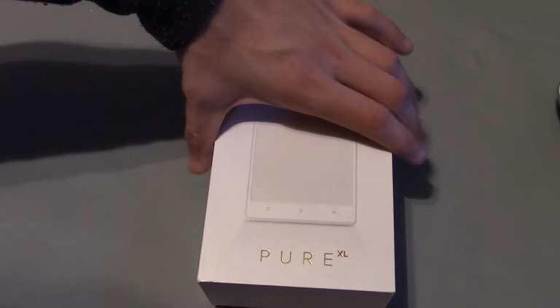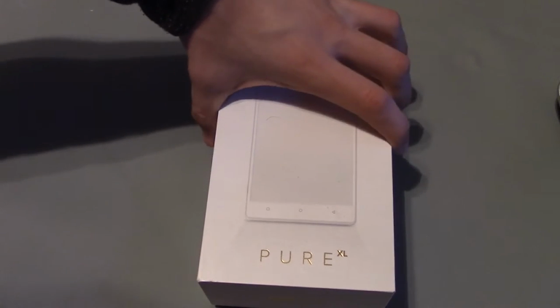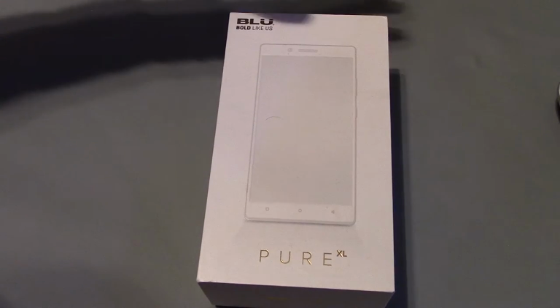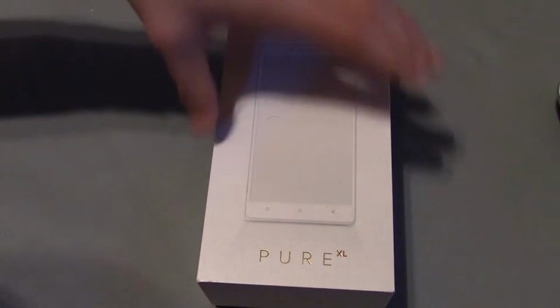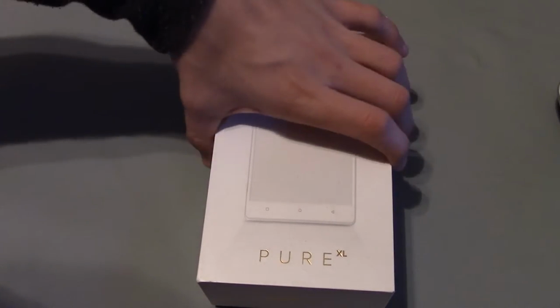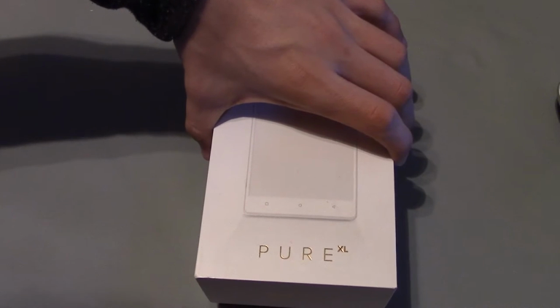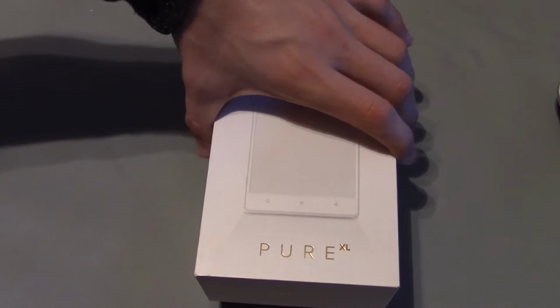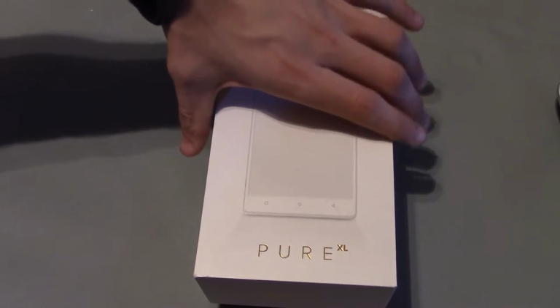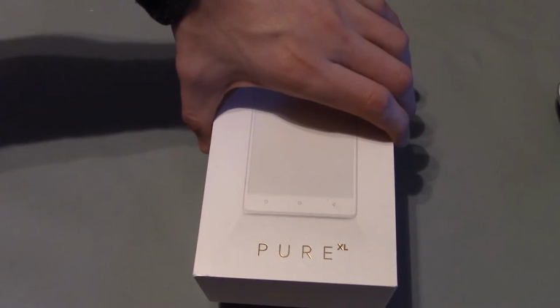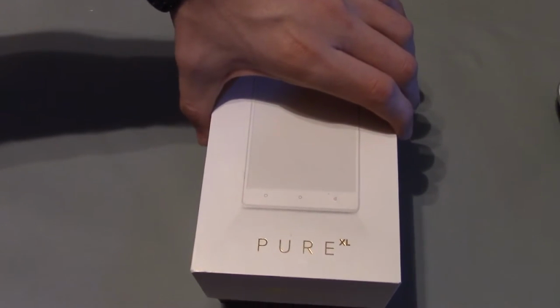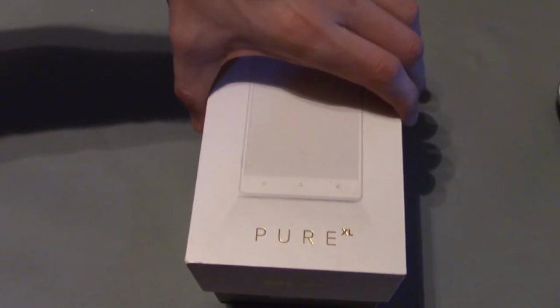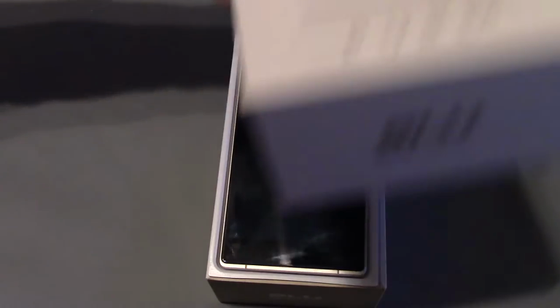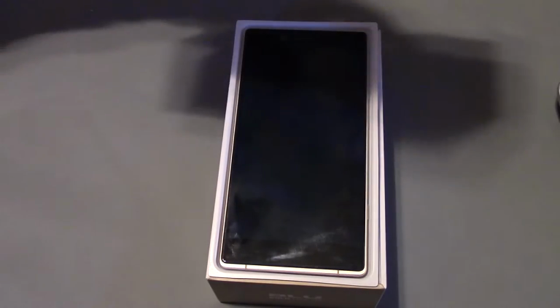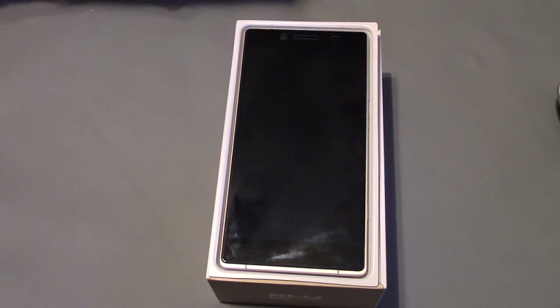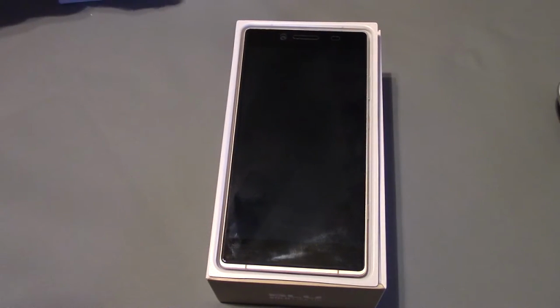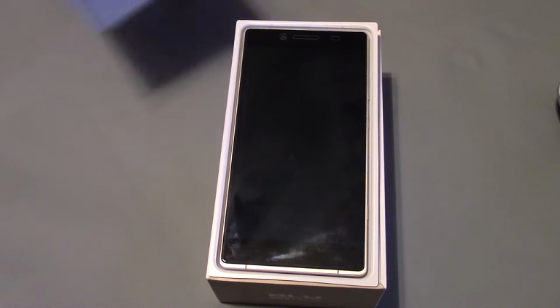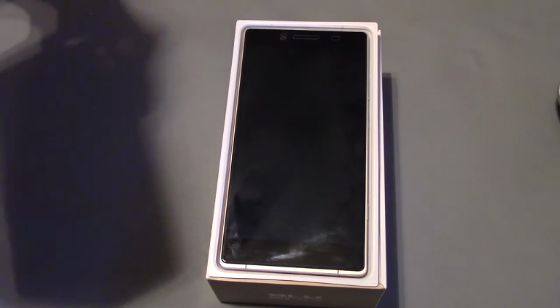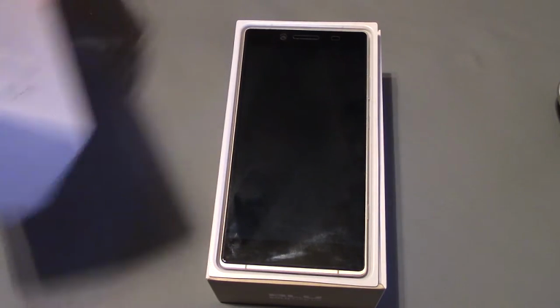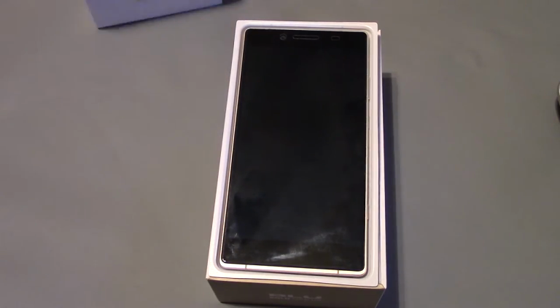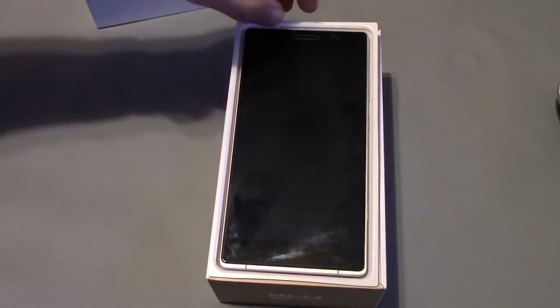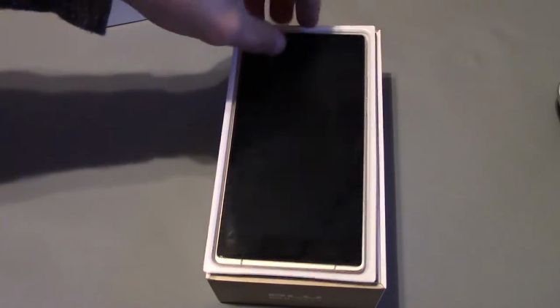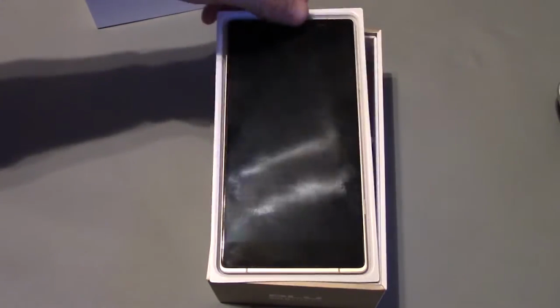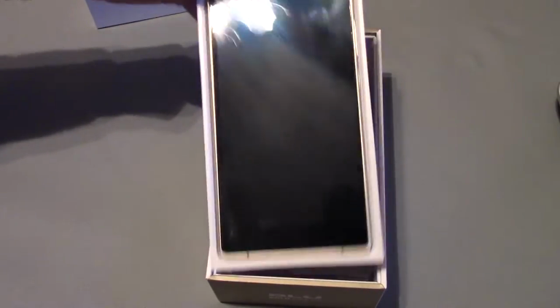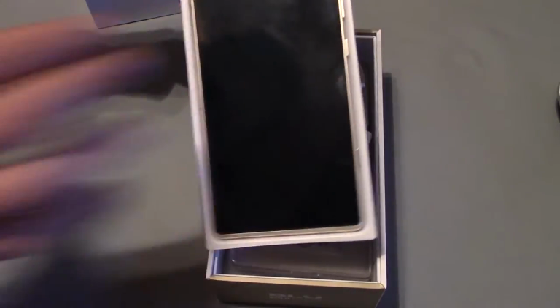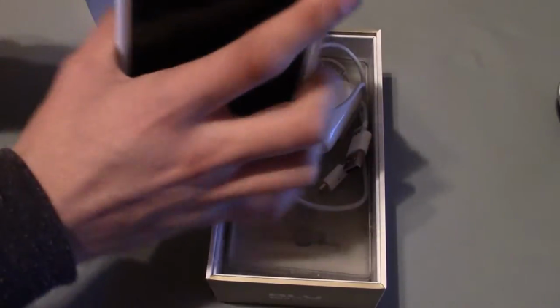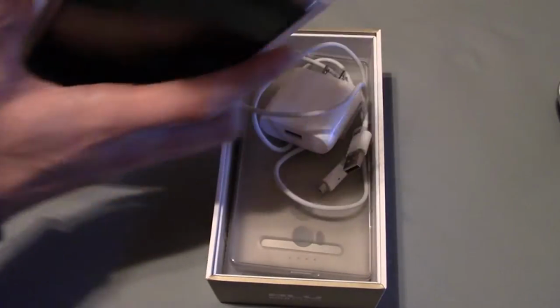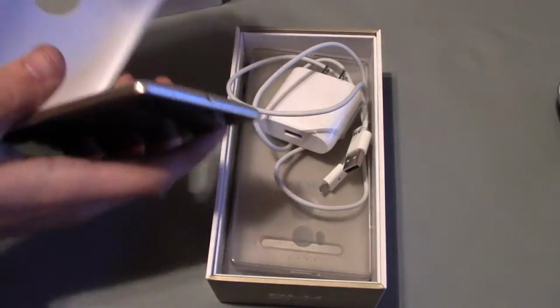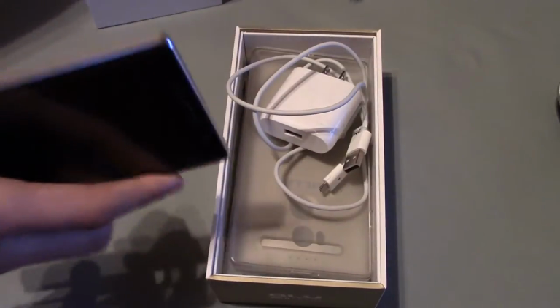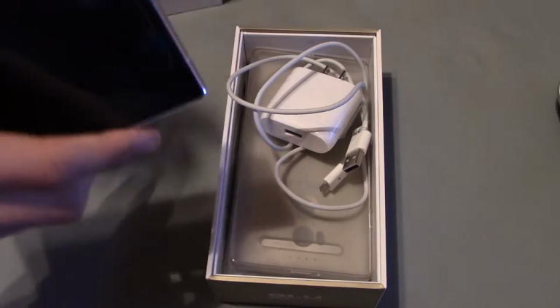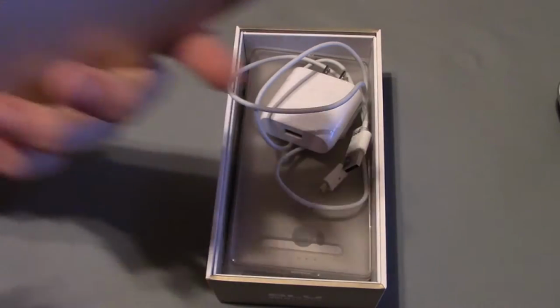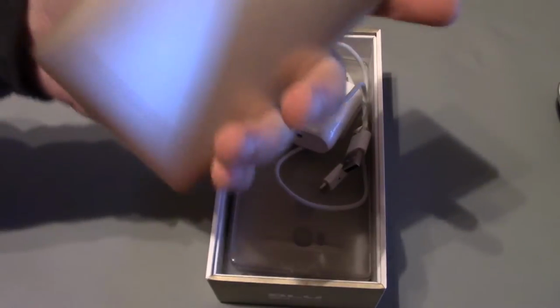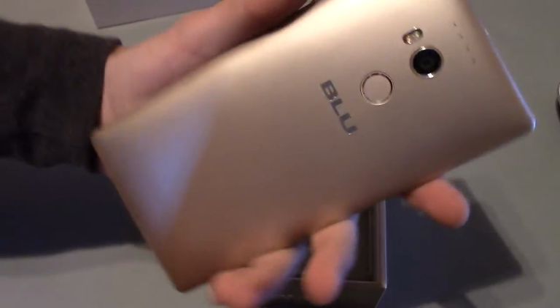Obviously it's open and I've been using it, so I'll just show you what comes inside the box and everything. It comes in a nice sturdy box — nice, good-looking white box. The phone will actually be in a little case right now. I got the gold, as you can see.